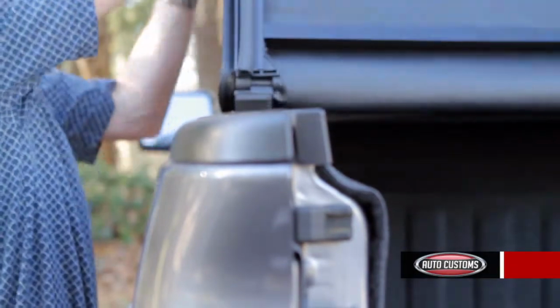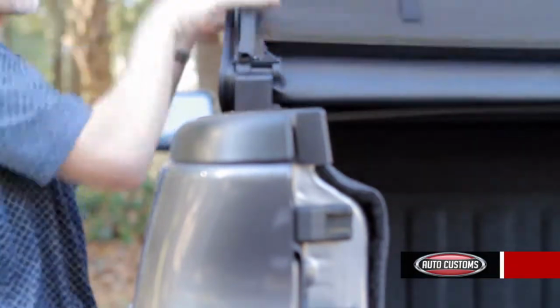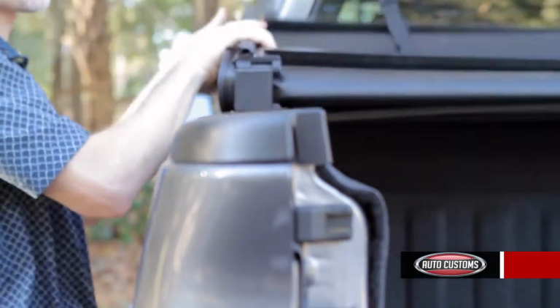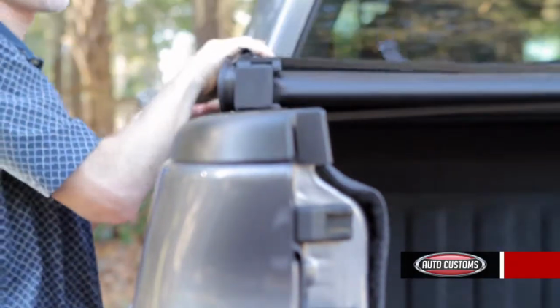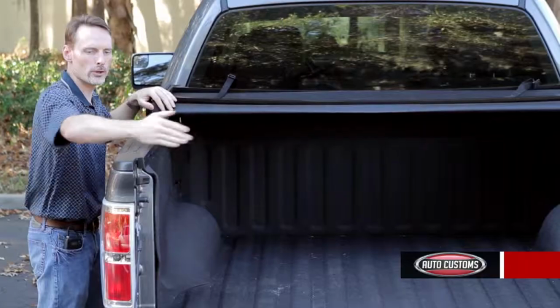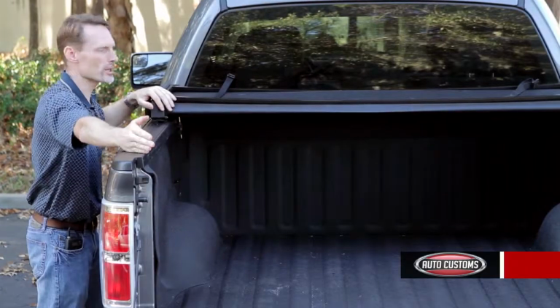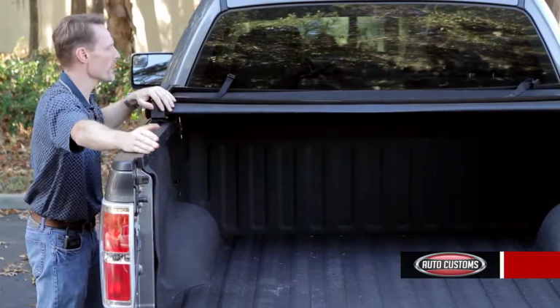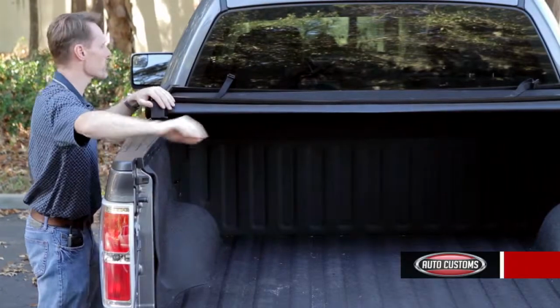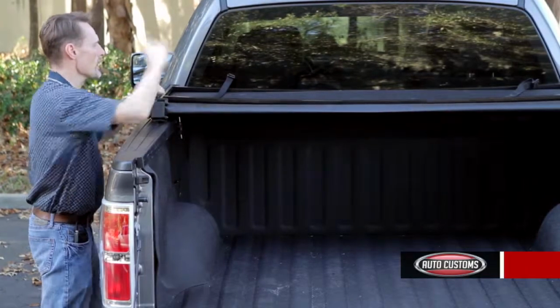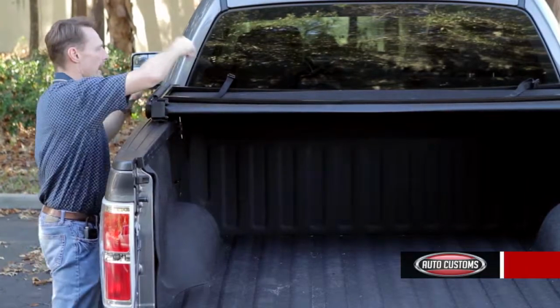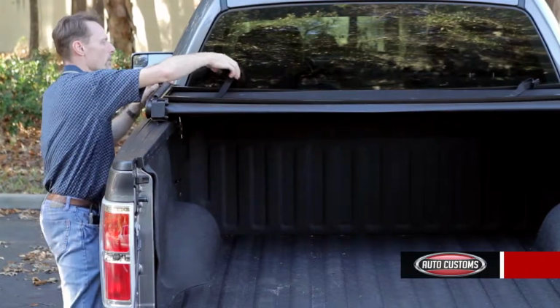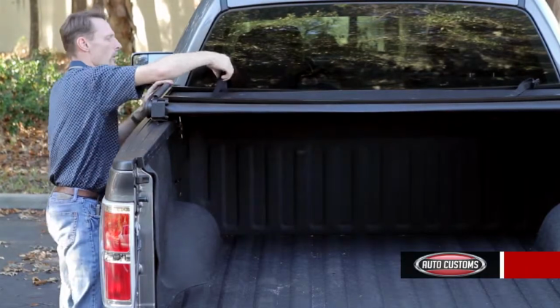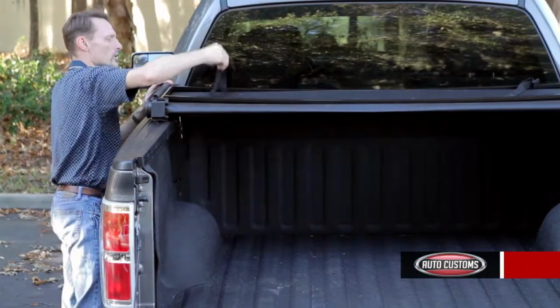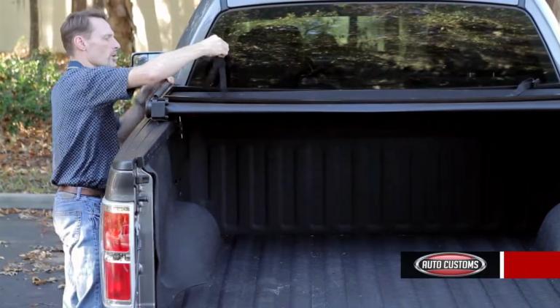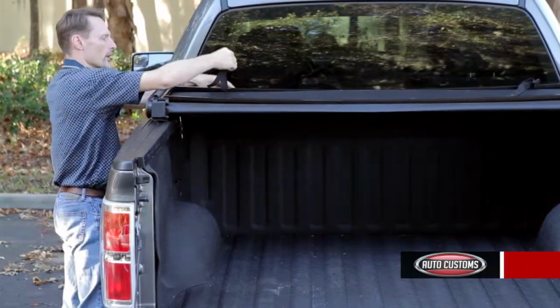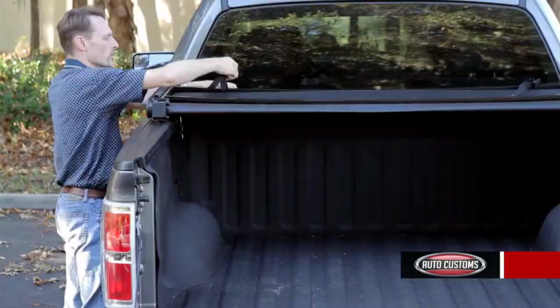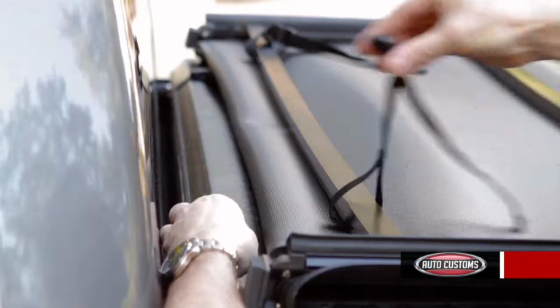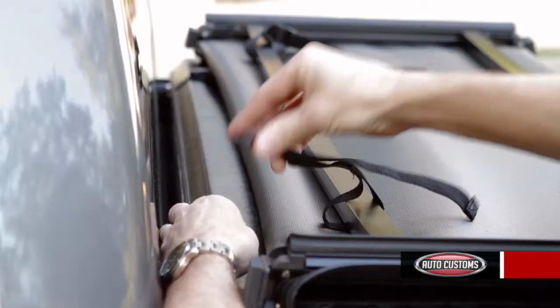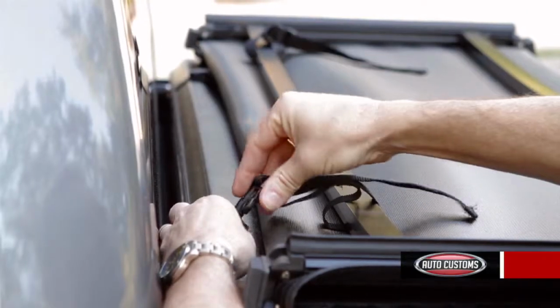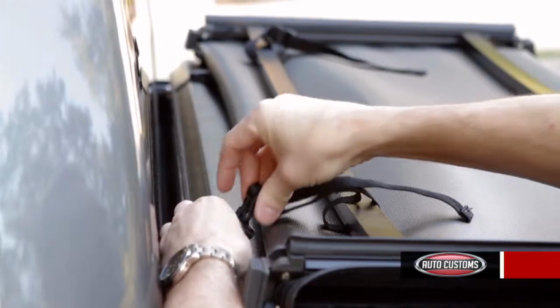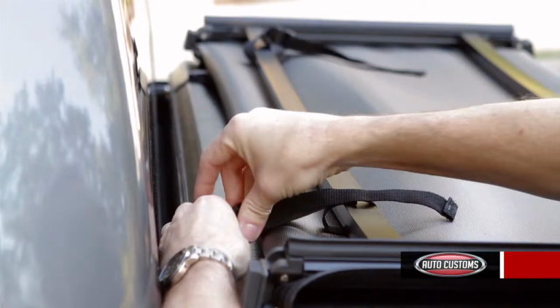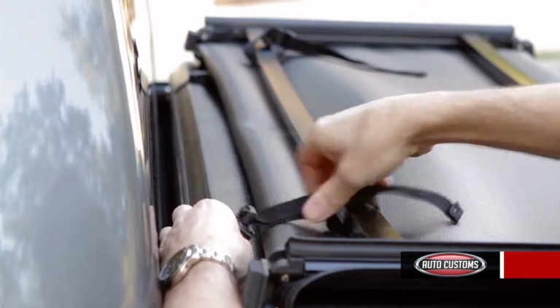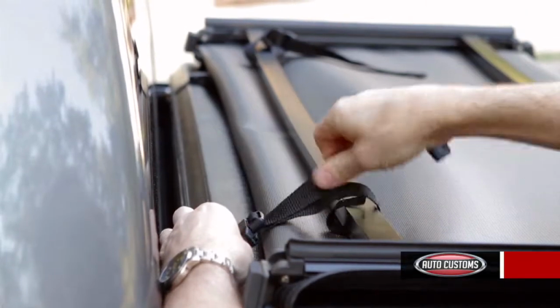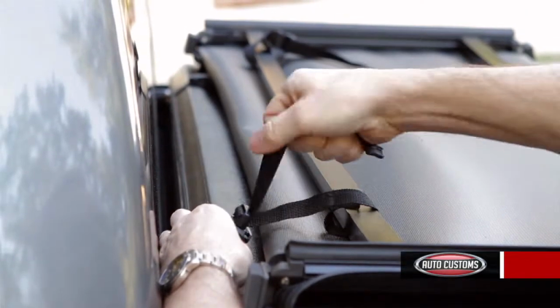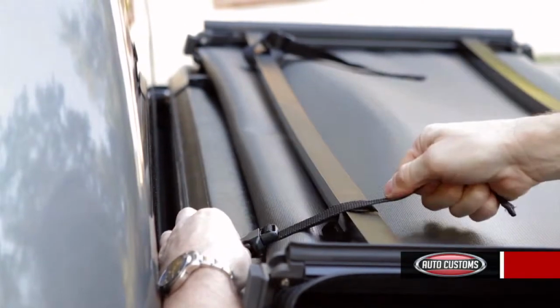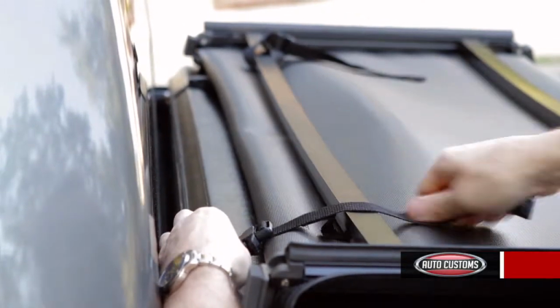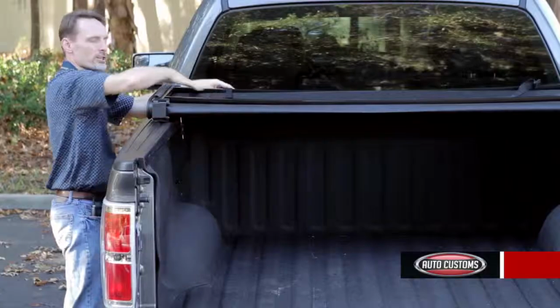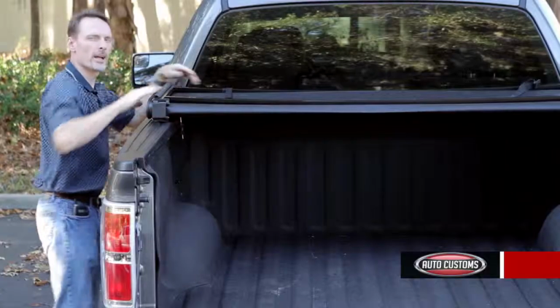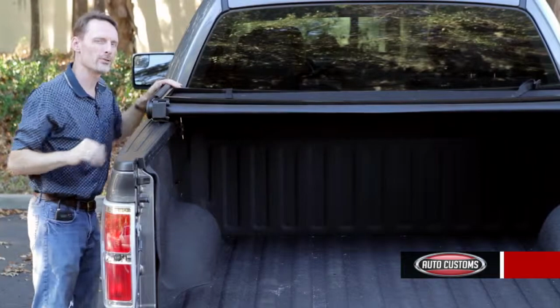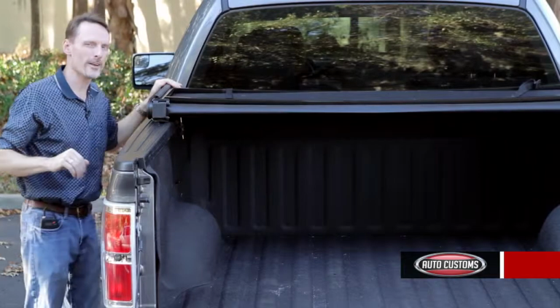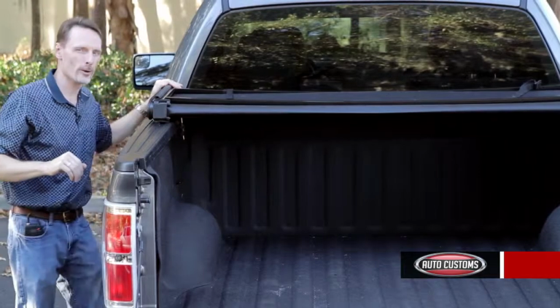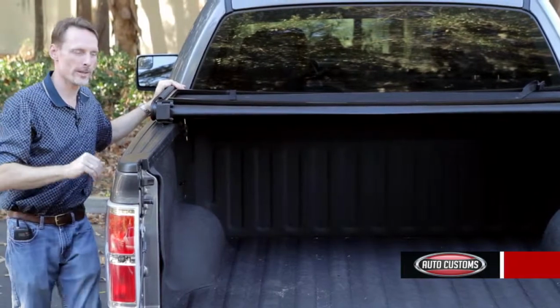This exposes two-thirds of the bed of the truck, and if you want to haul some cargo you can actually store this cover in position and drive down the road with it.